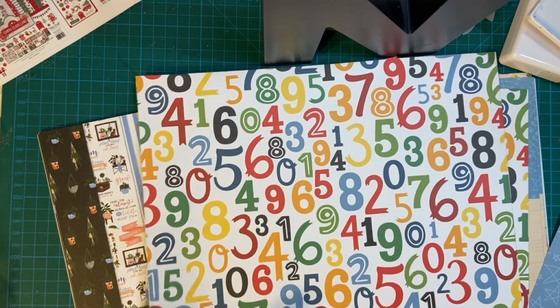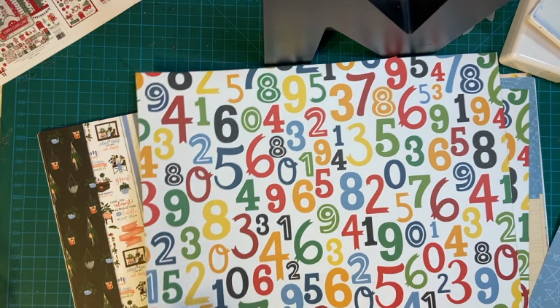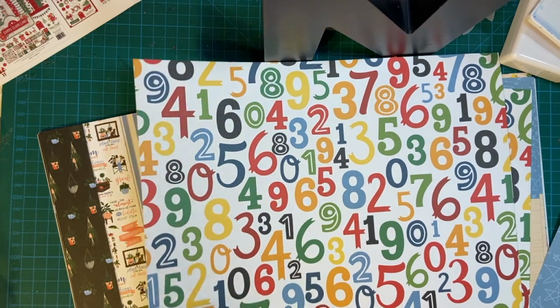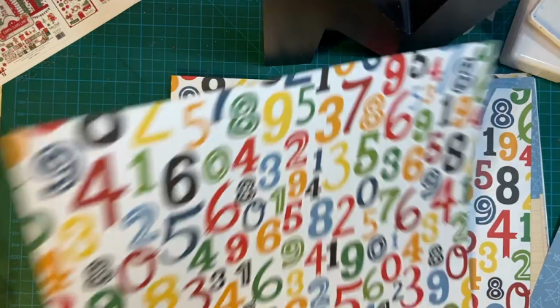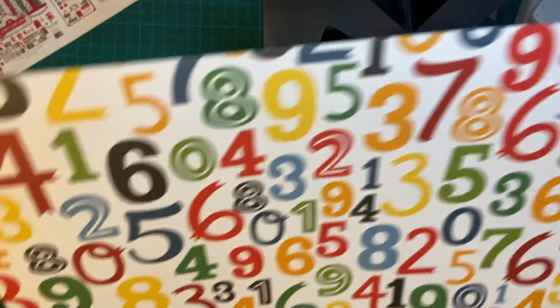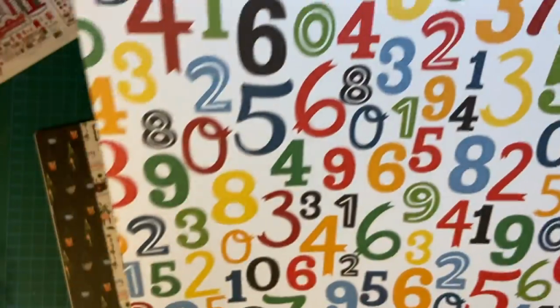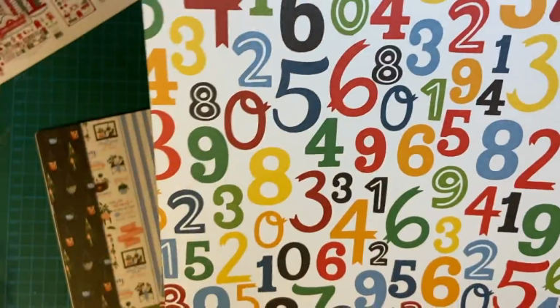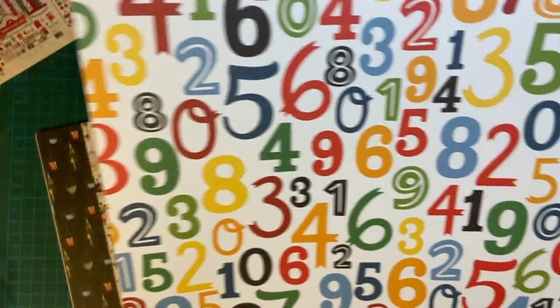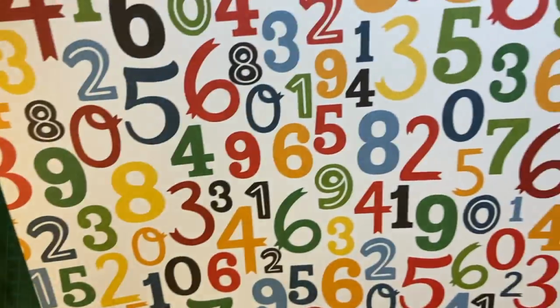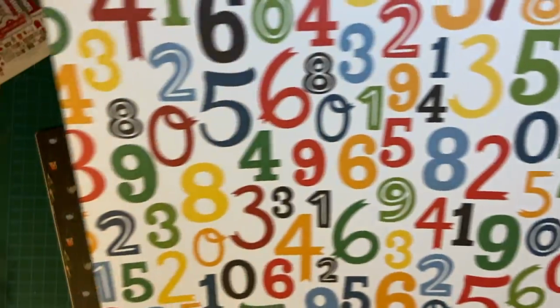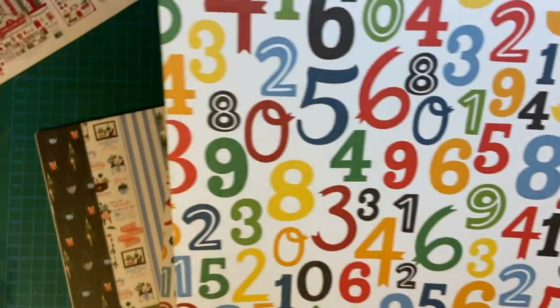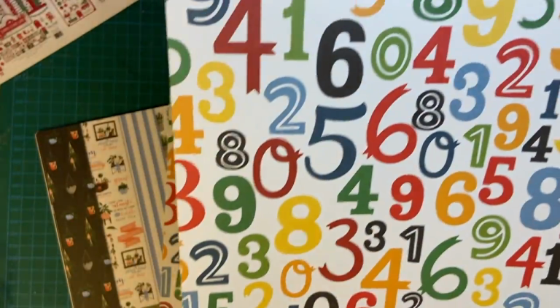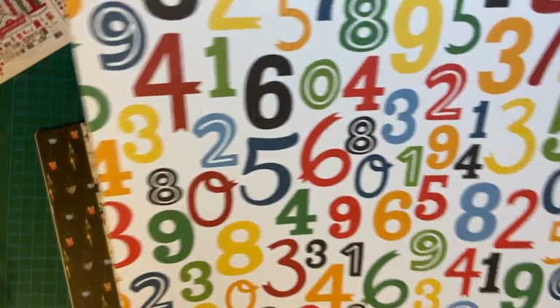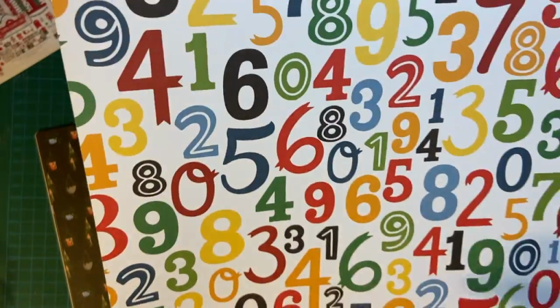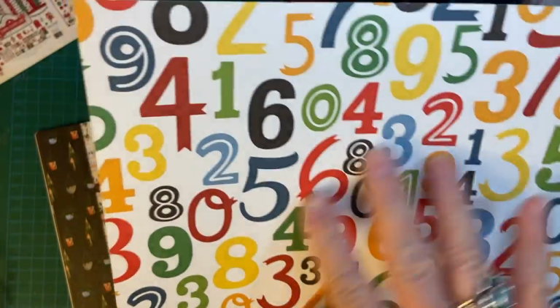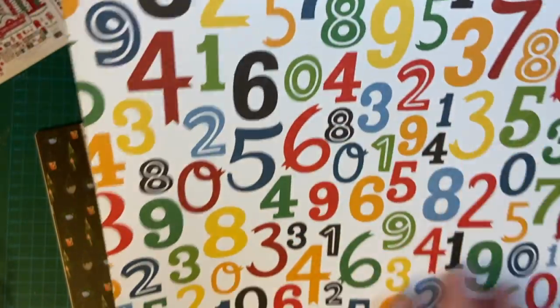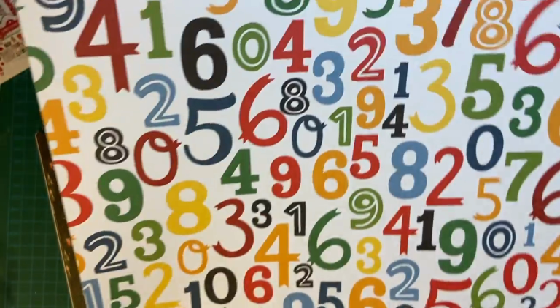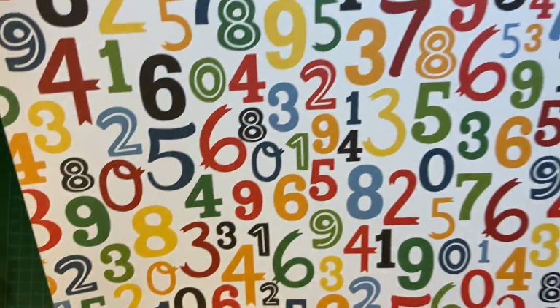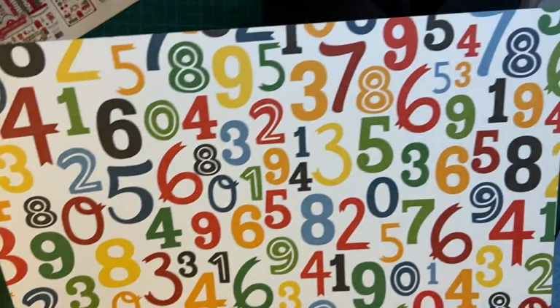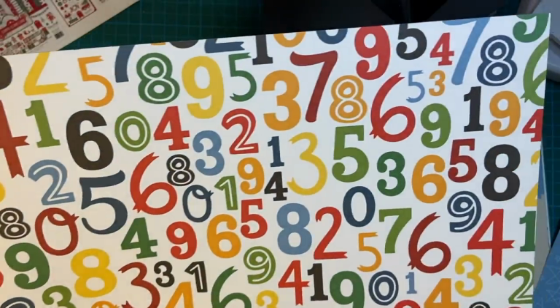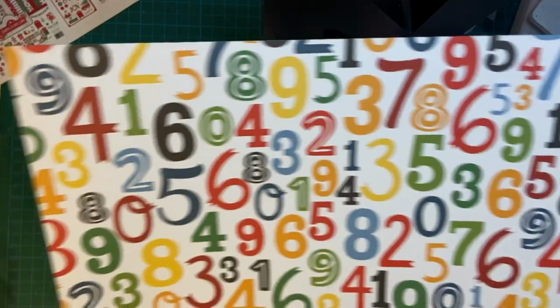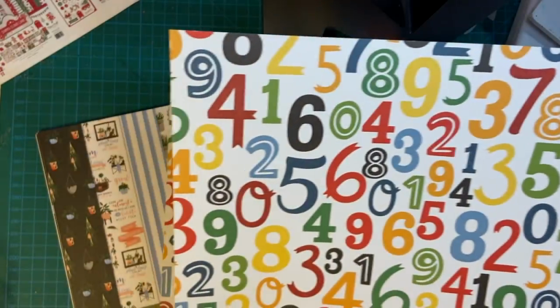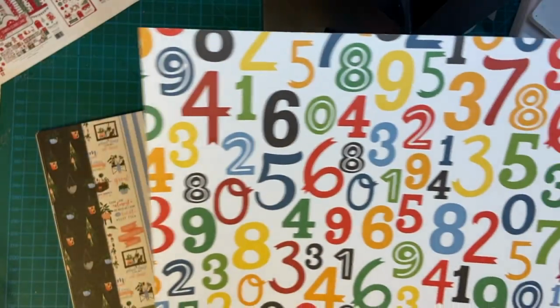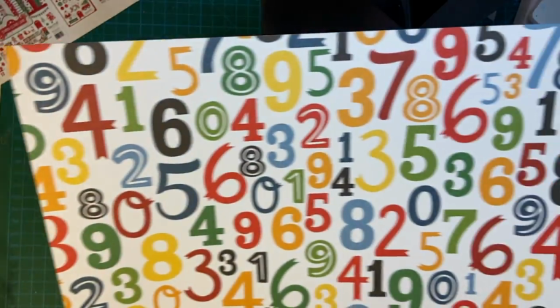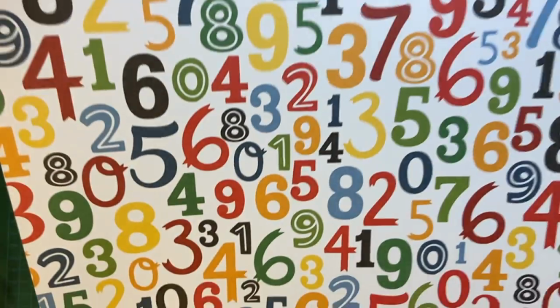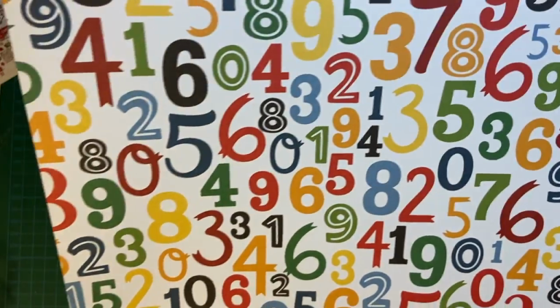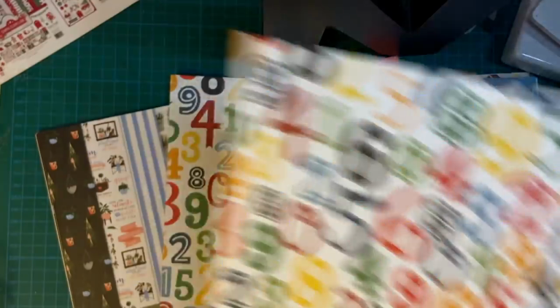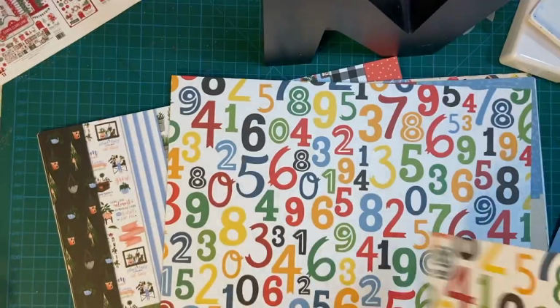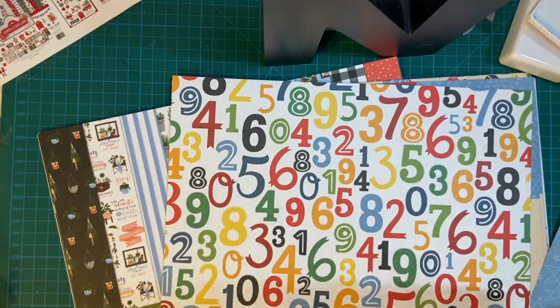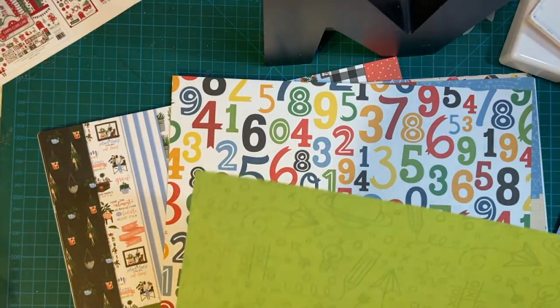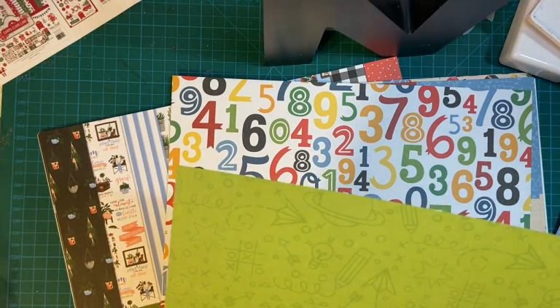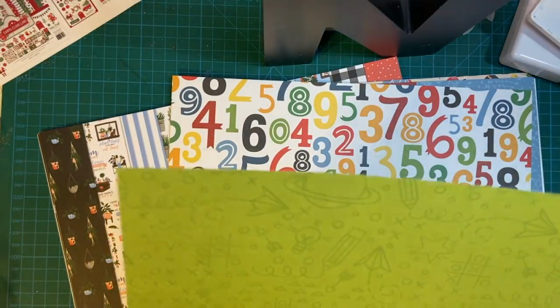Lots of numbers — really bright and pretty. That would make a nice card for a primary school child. And green.